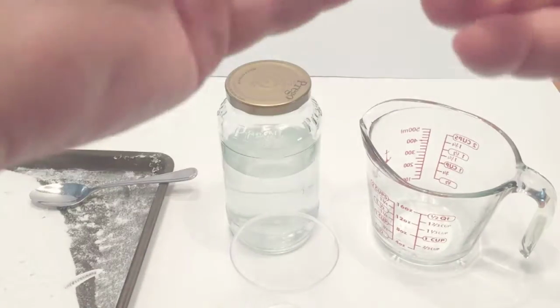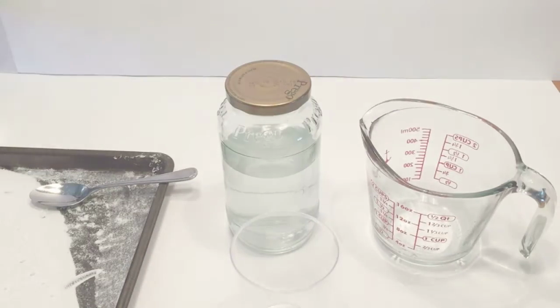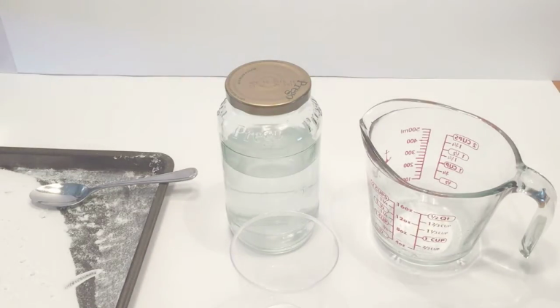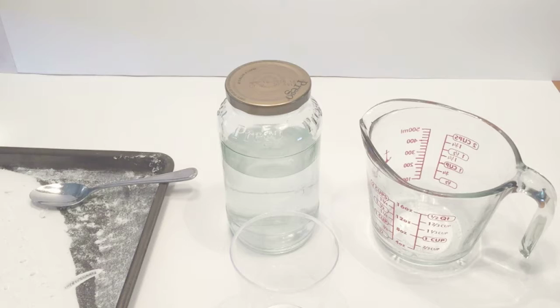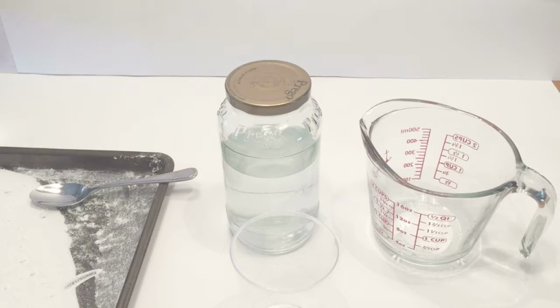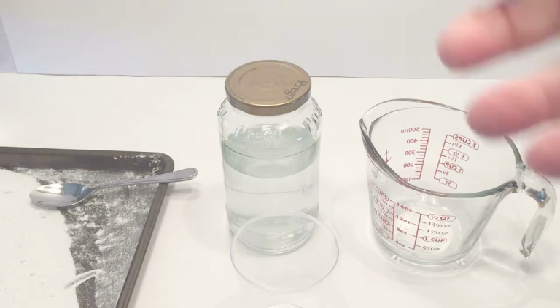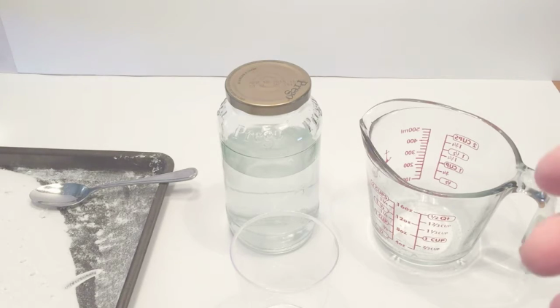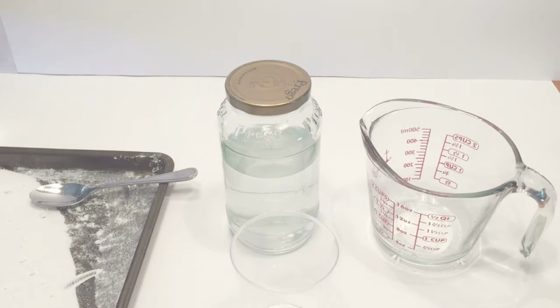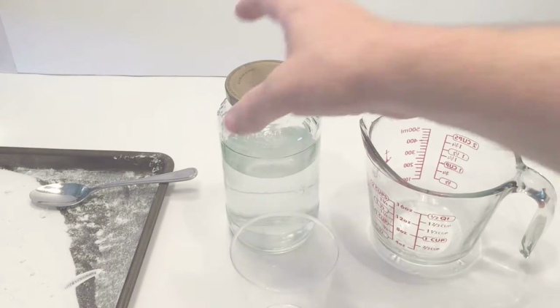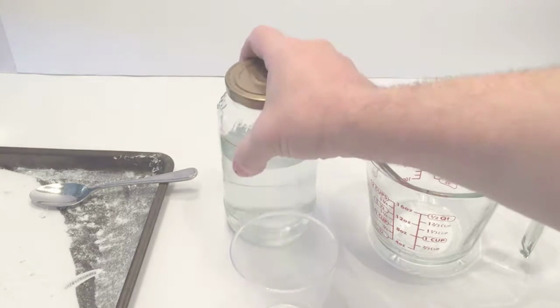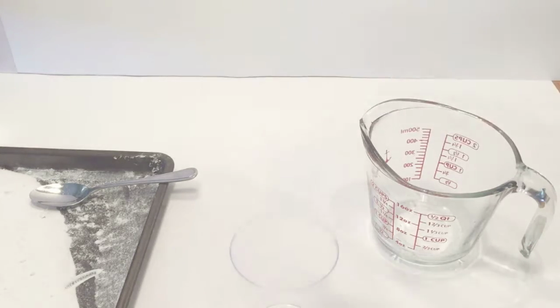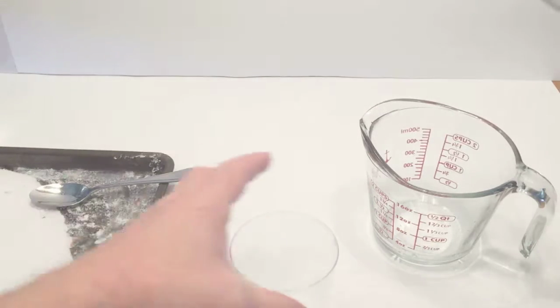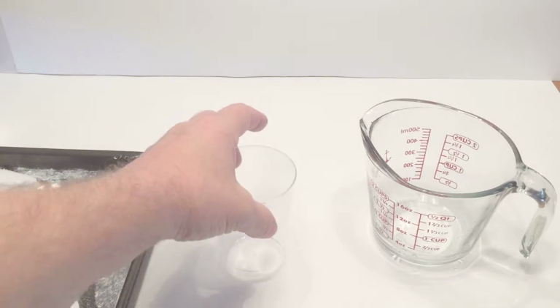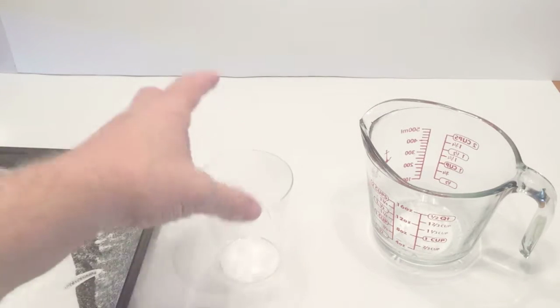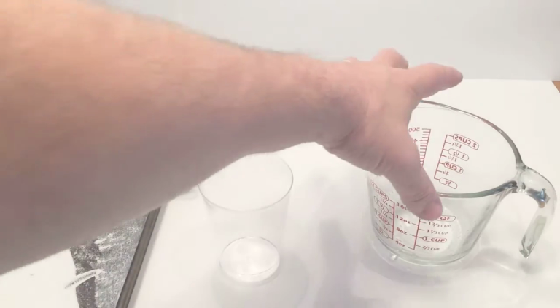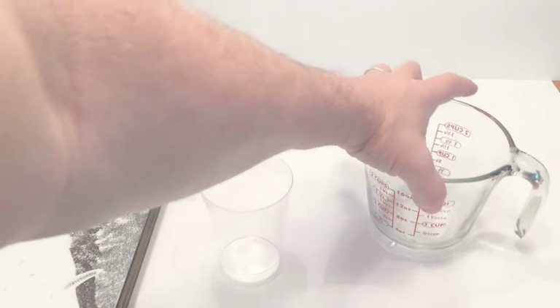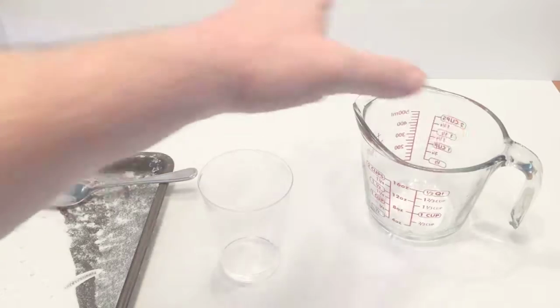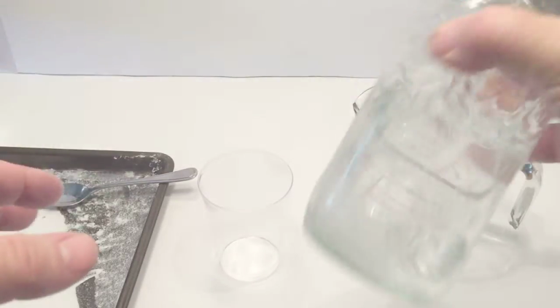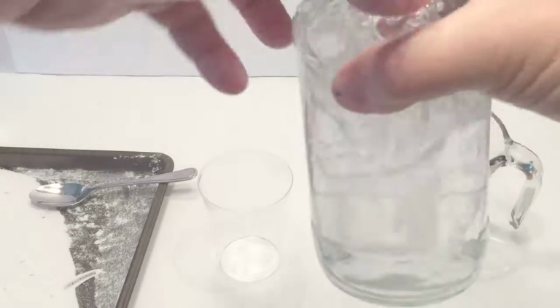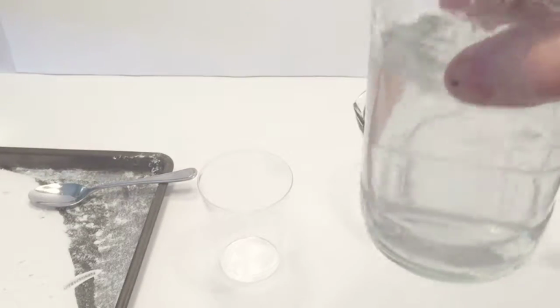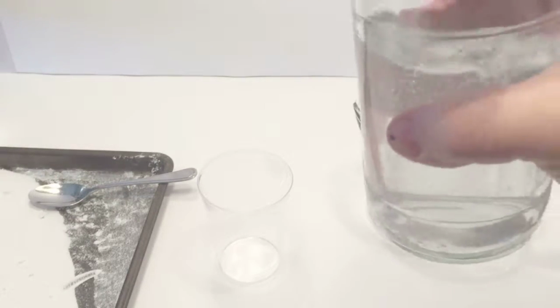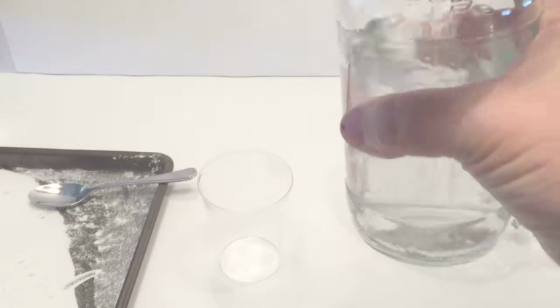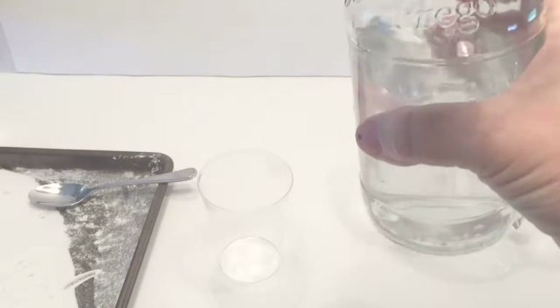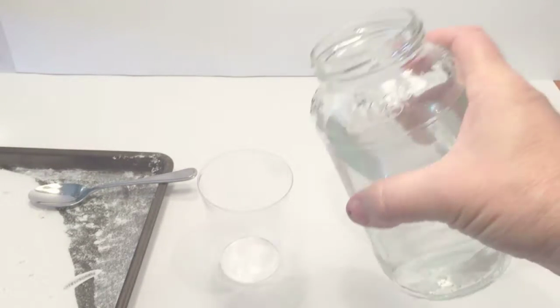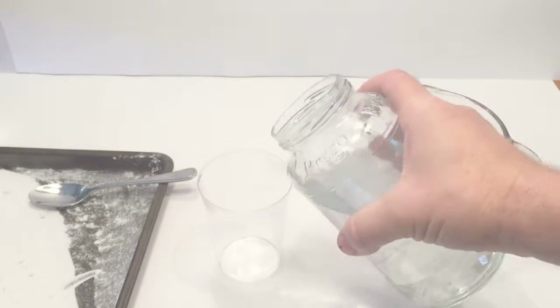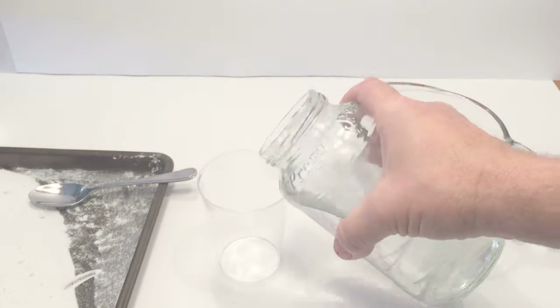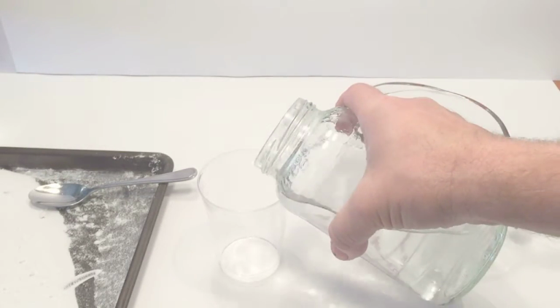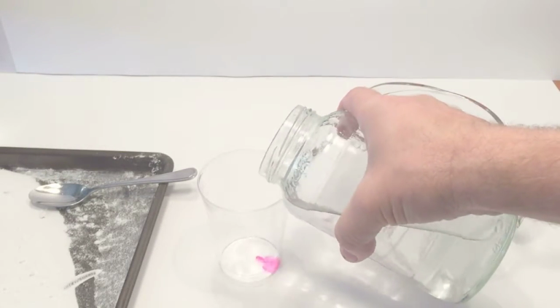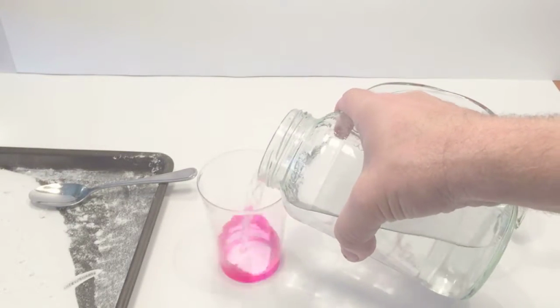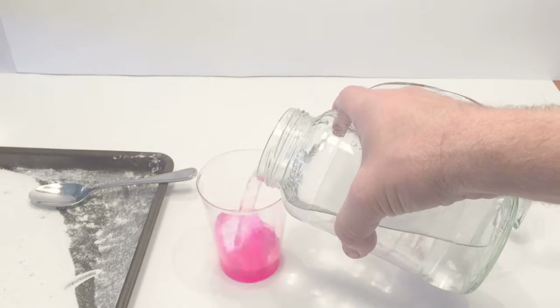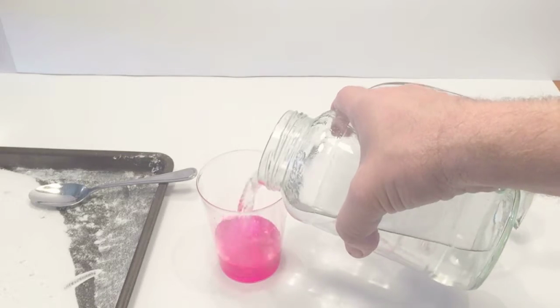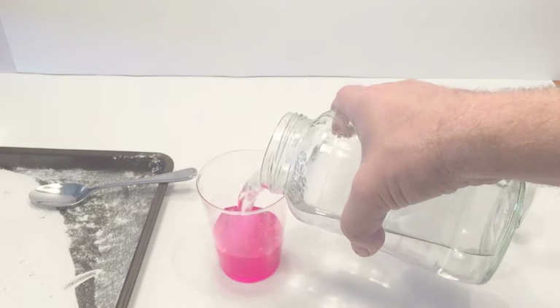Then take the water we shook up in the jar and pour it directly into this cup. When you do that, you have cranberry juice.